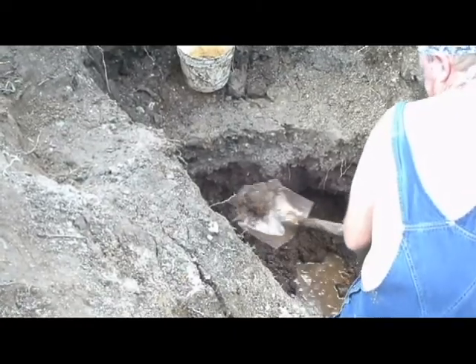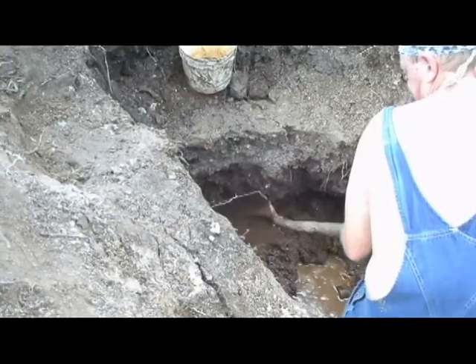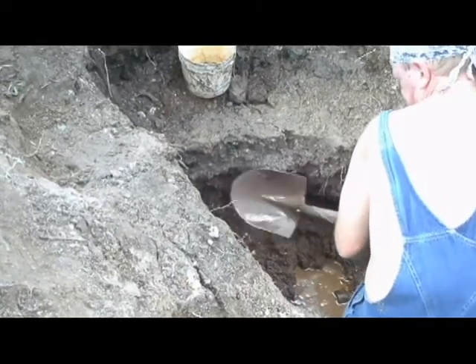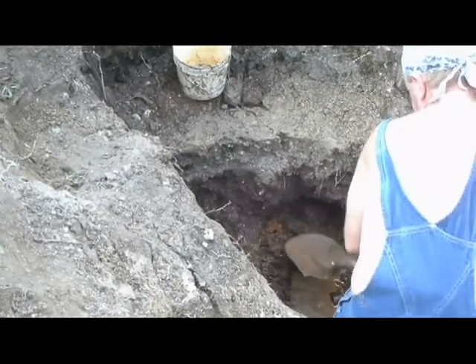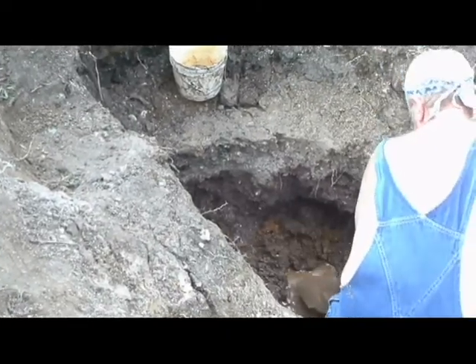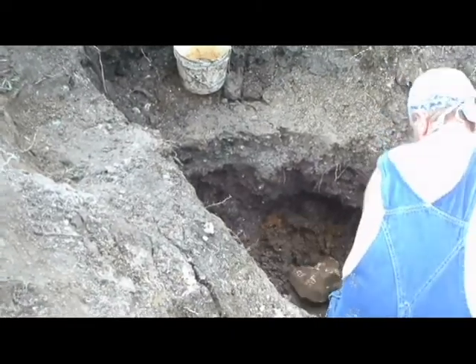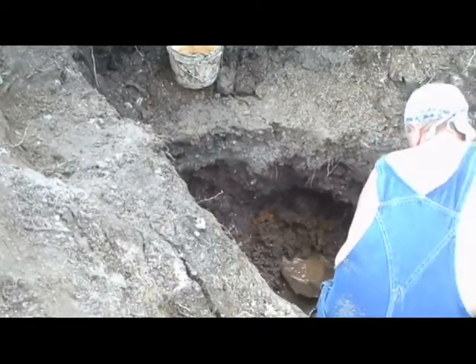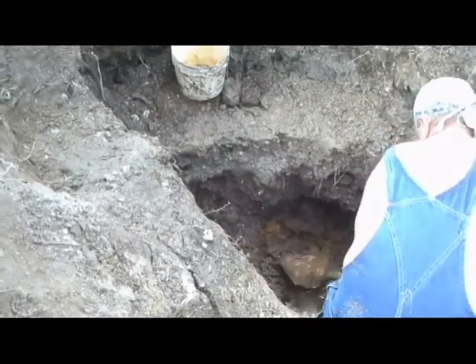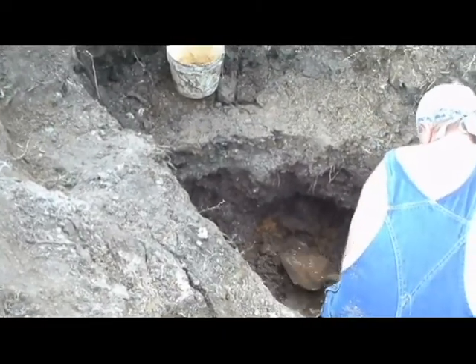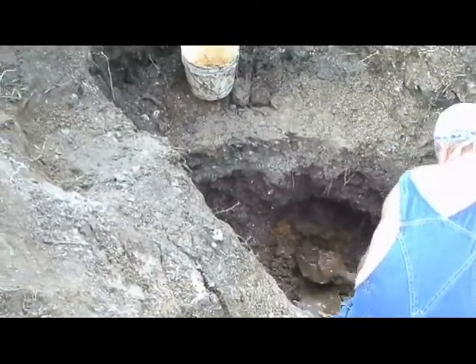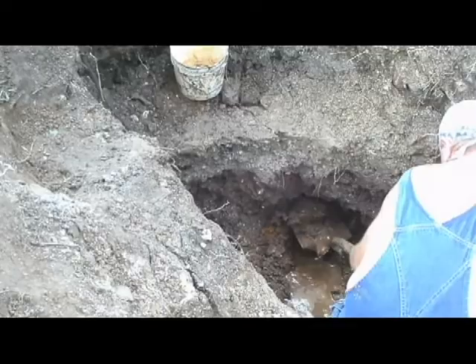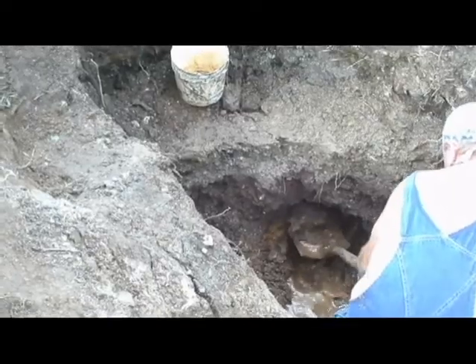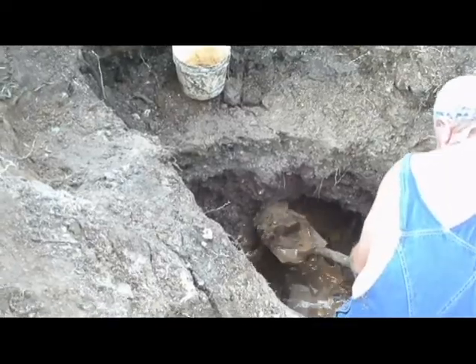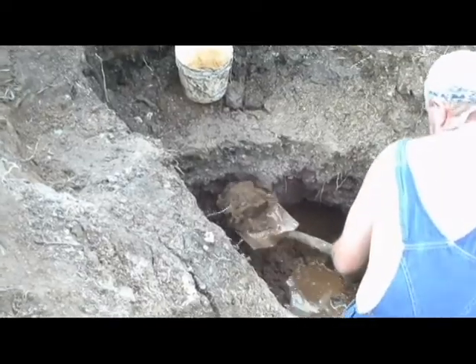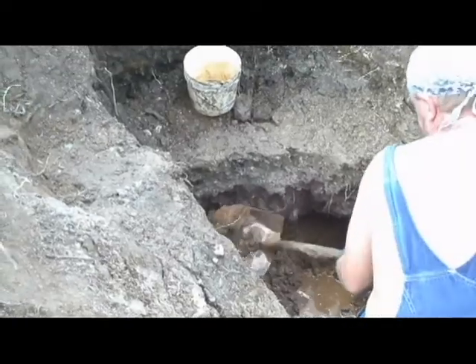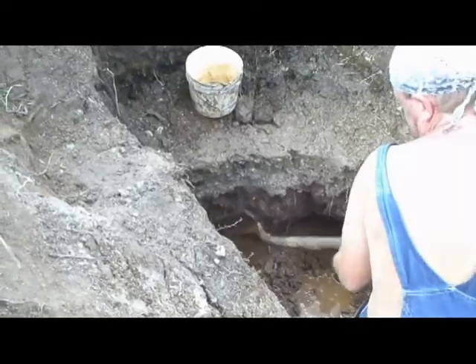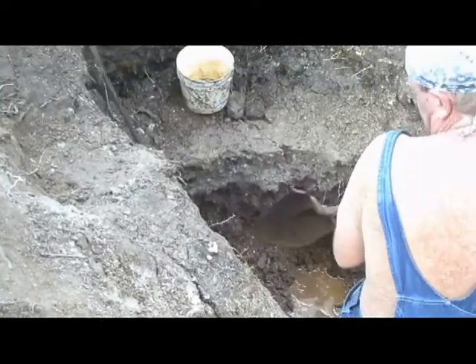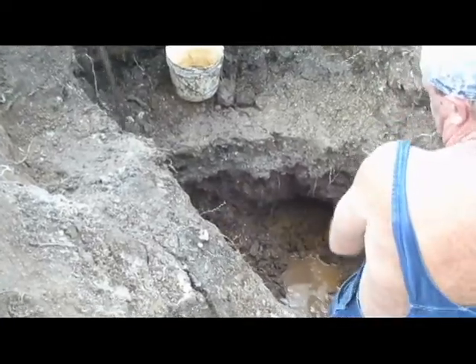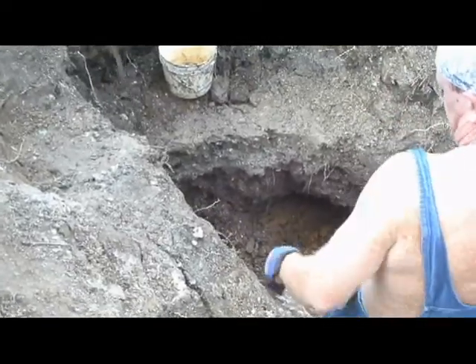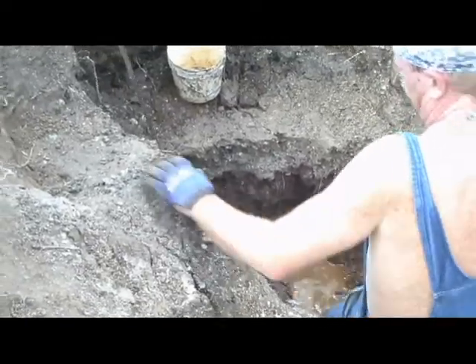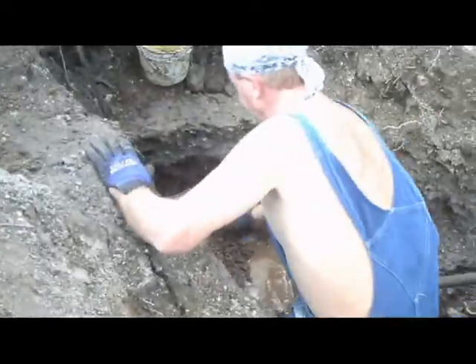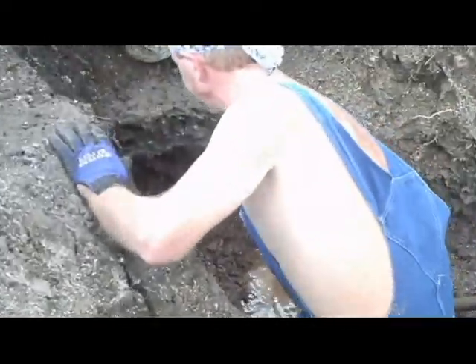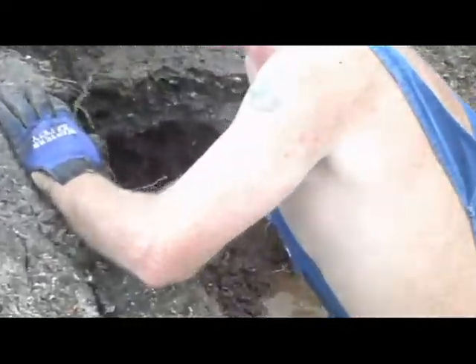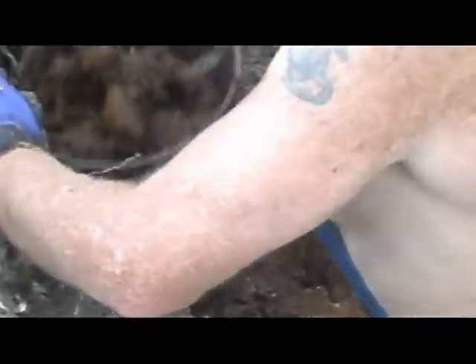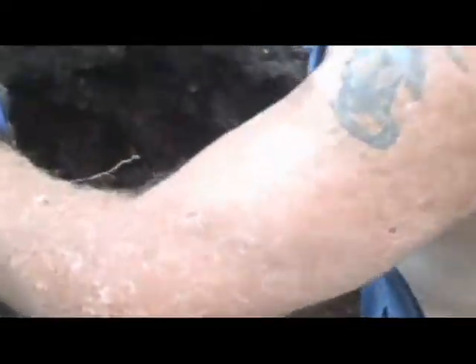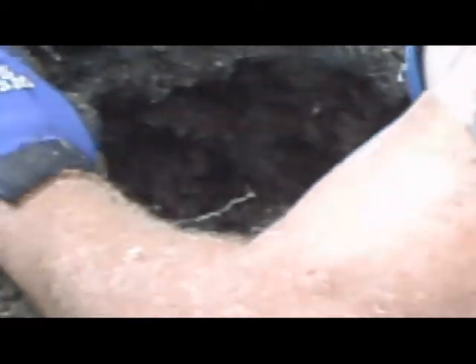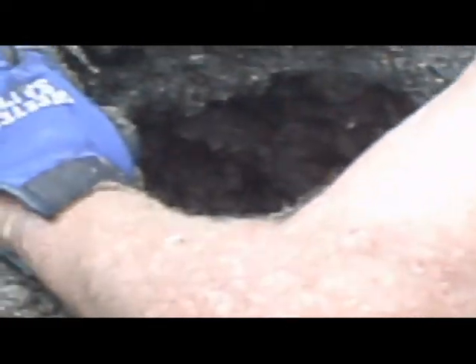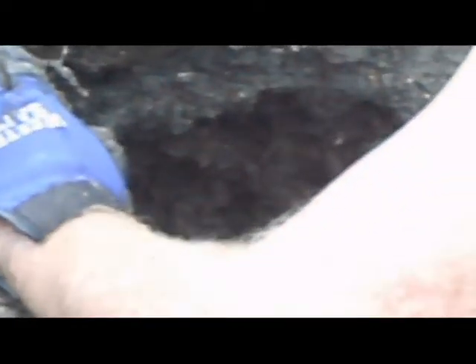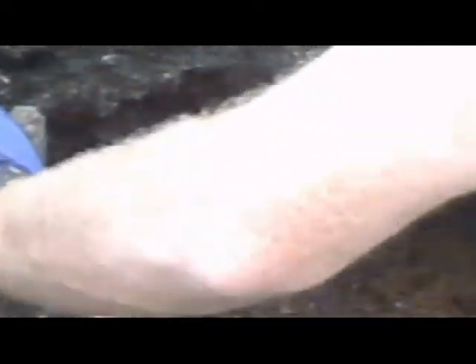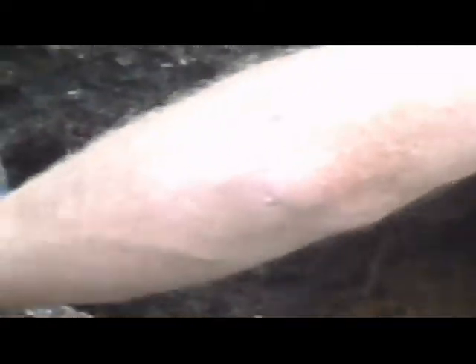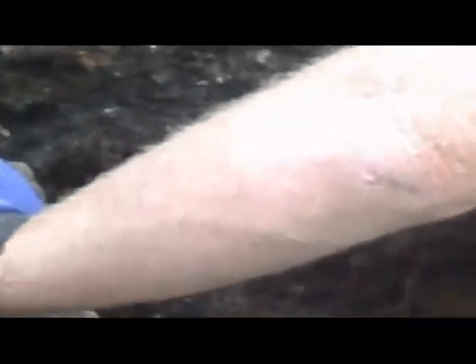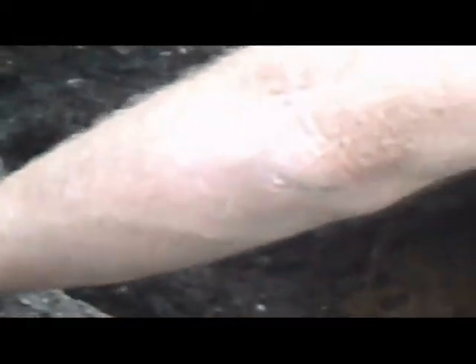There's another one. There's one by your shovel there. I hear a bunch of them down there.